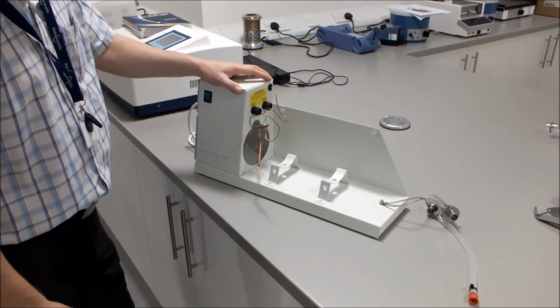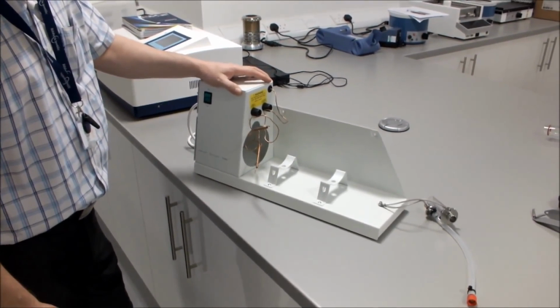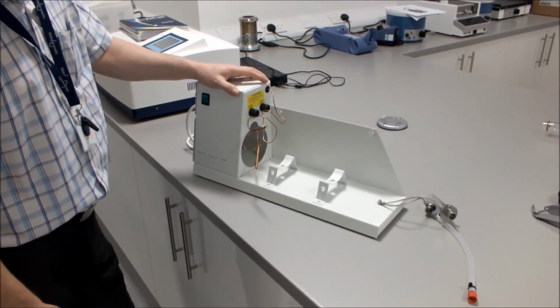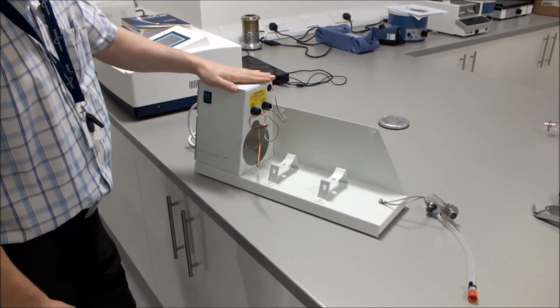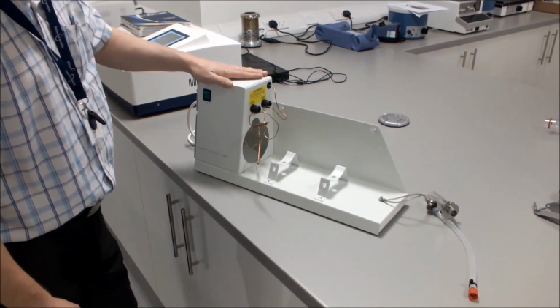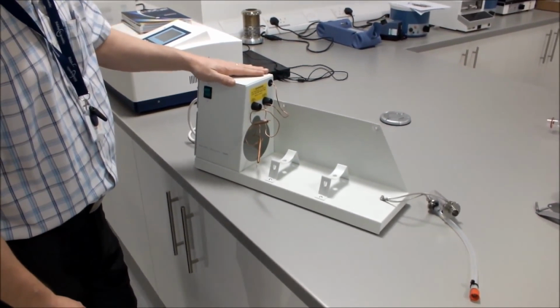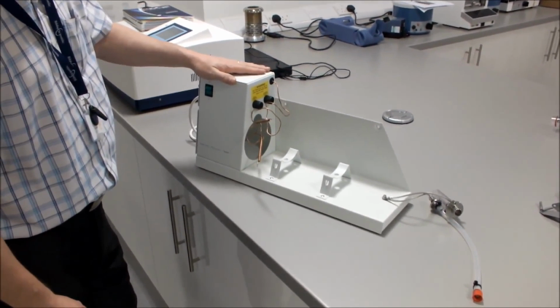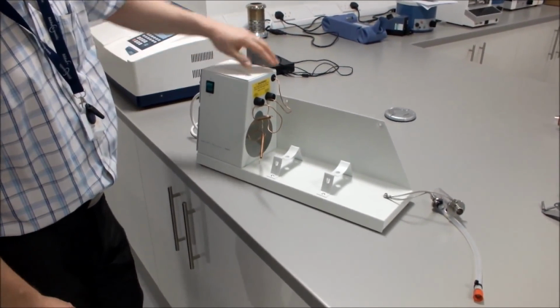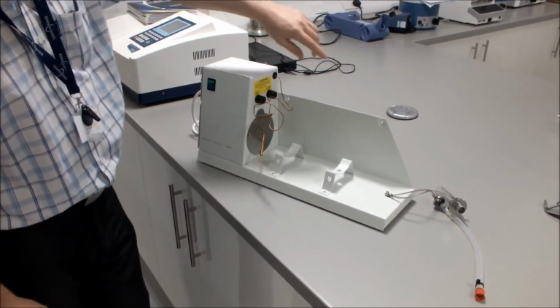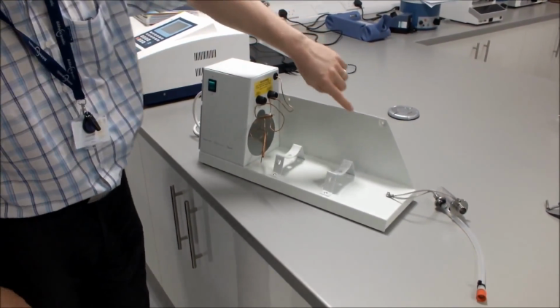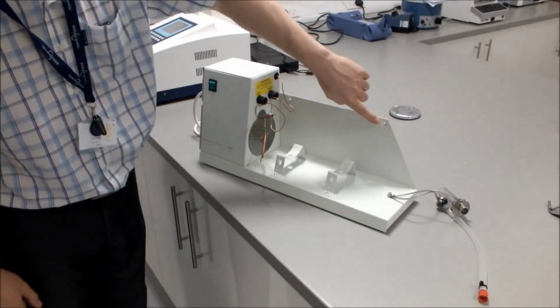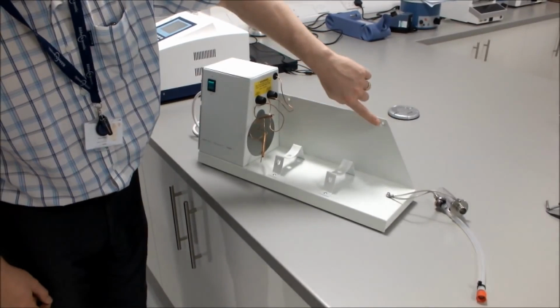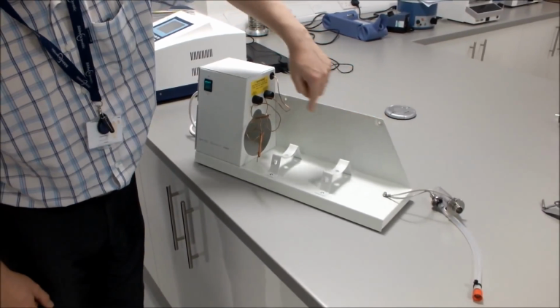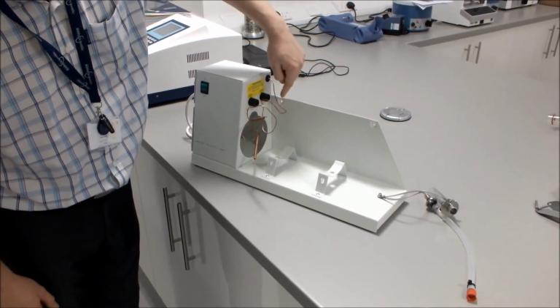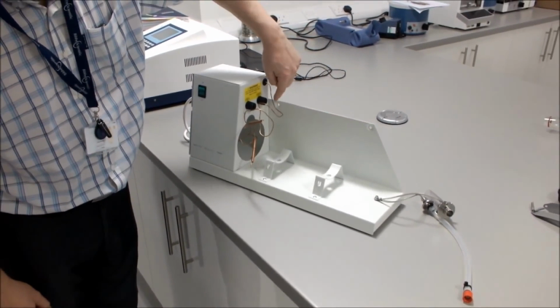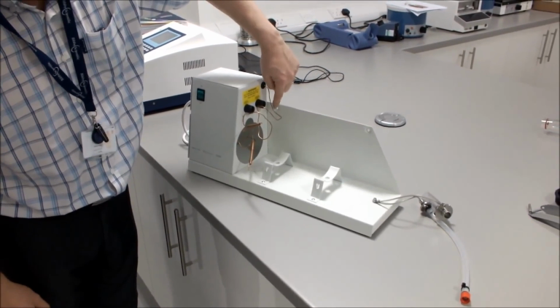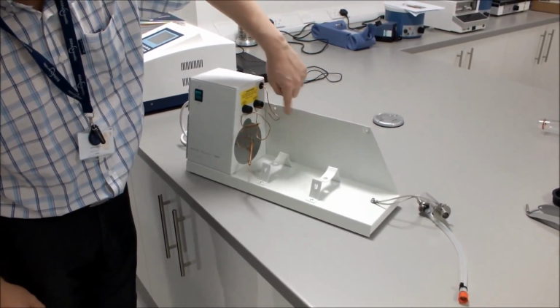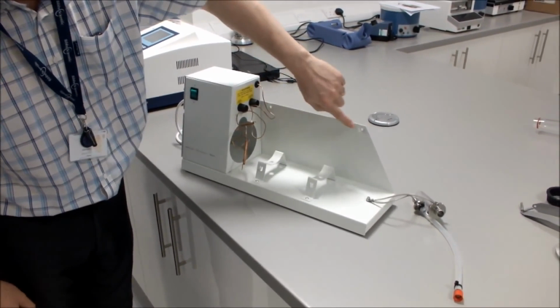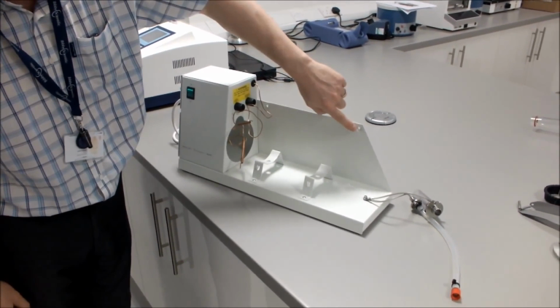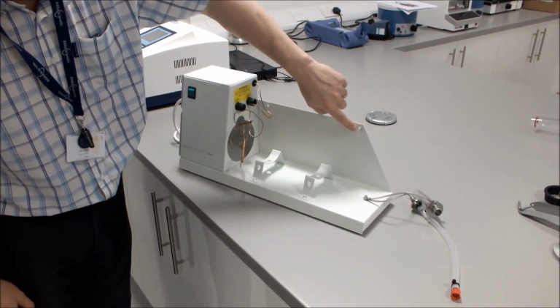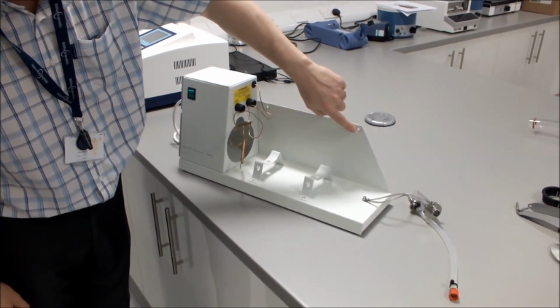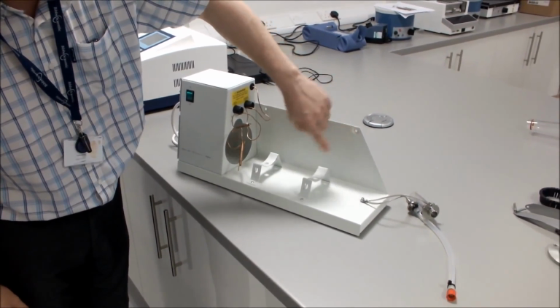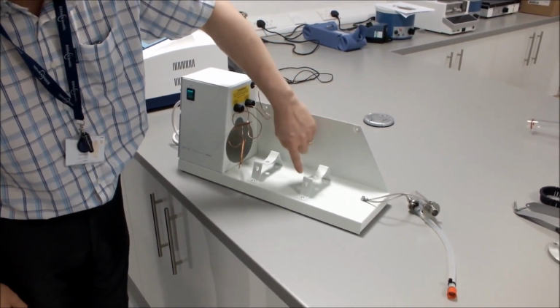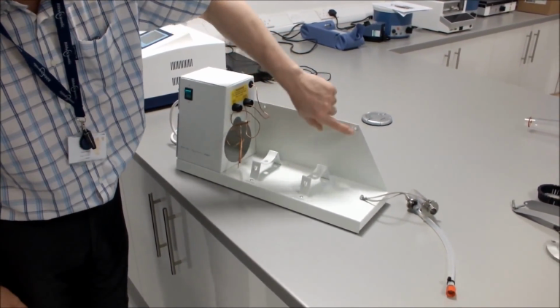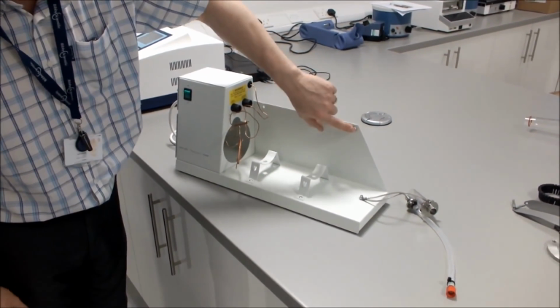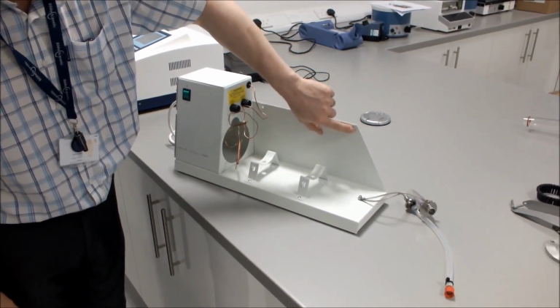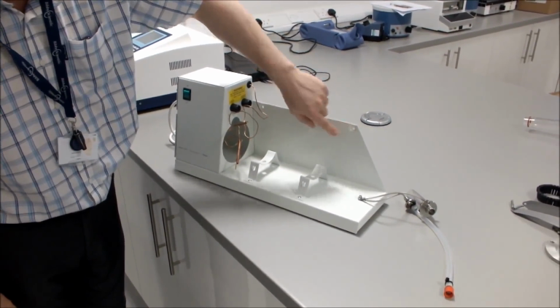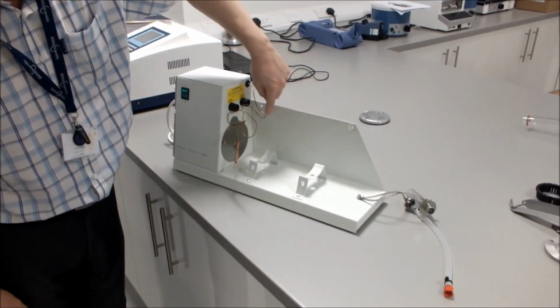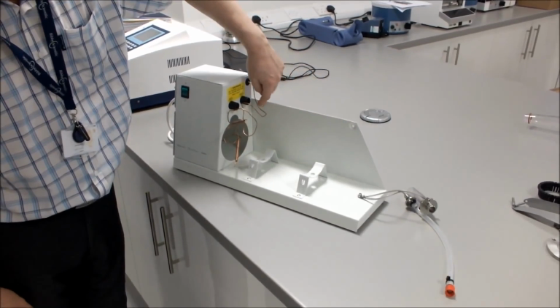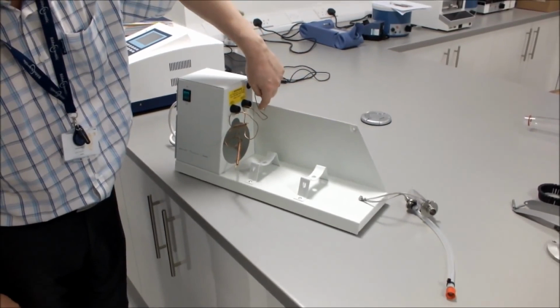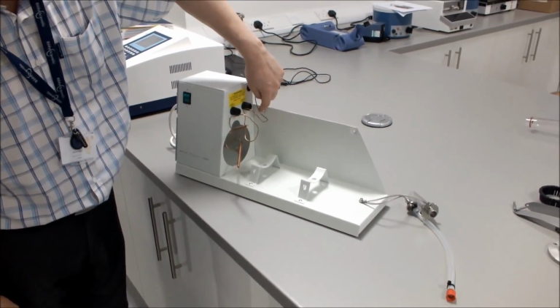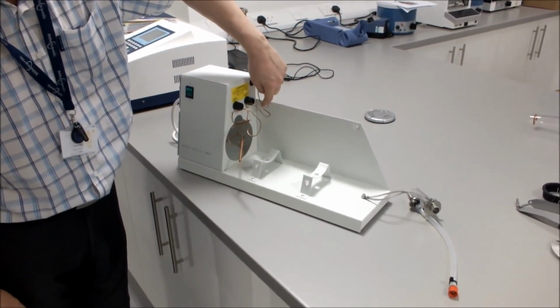Place your Distinction D4000 water still in the location where it's going to be operating. There are two holes fitted in the actual stand if you want to wall mount the unit.